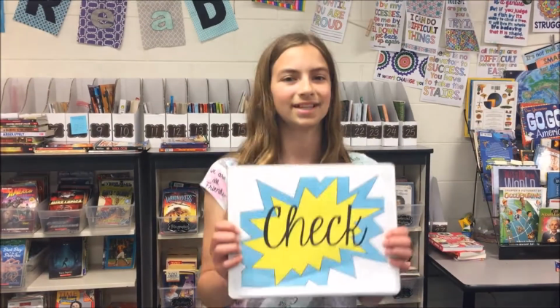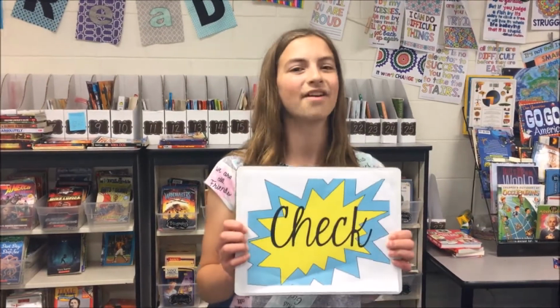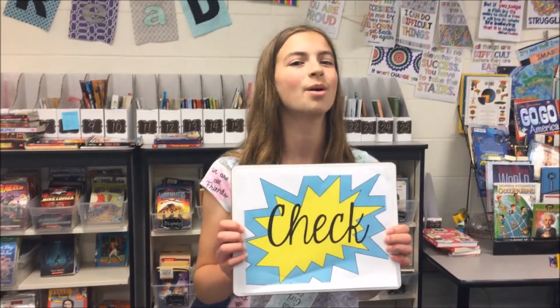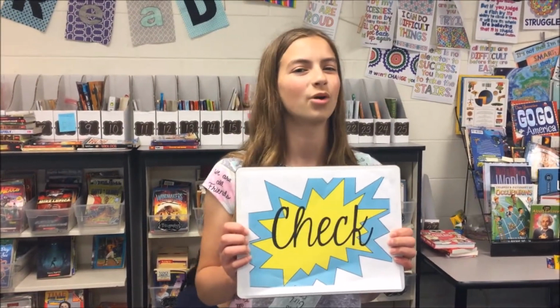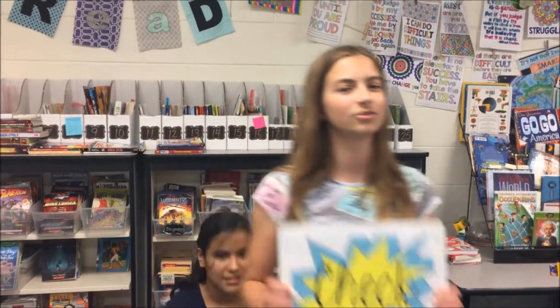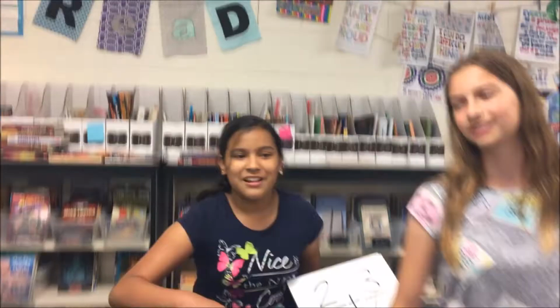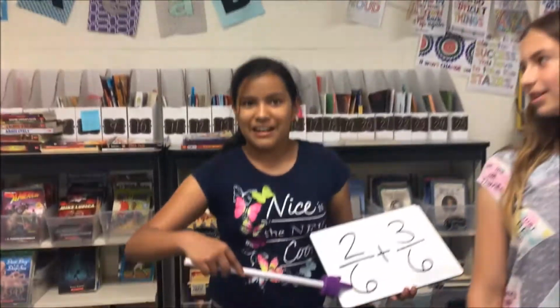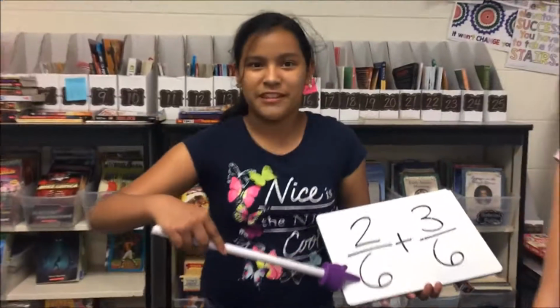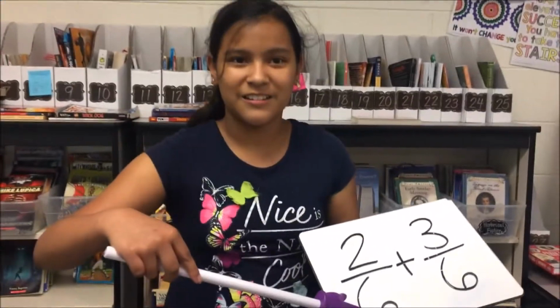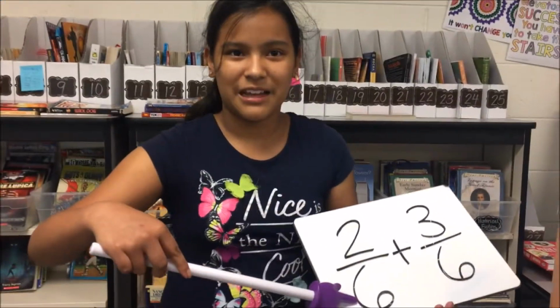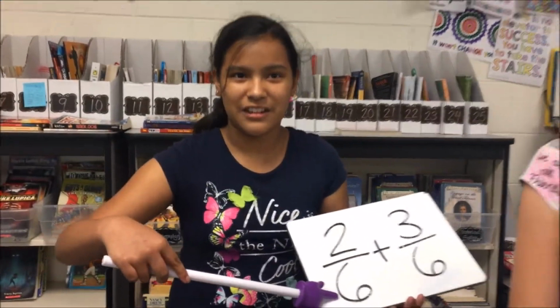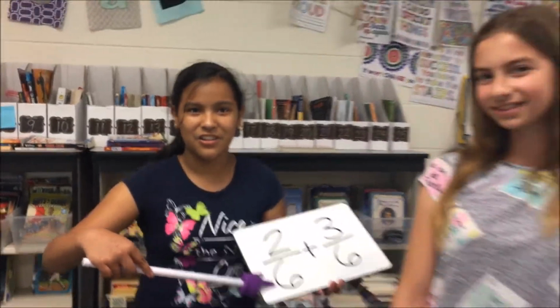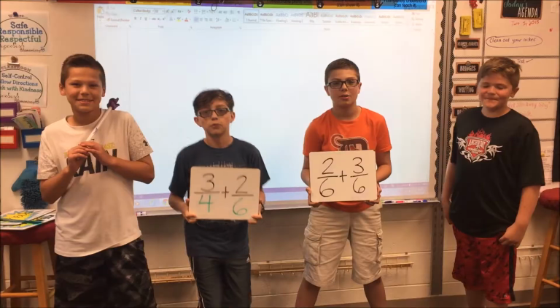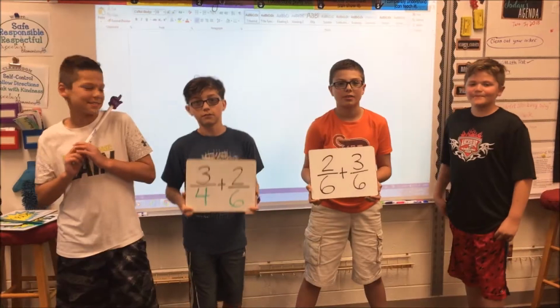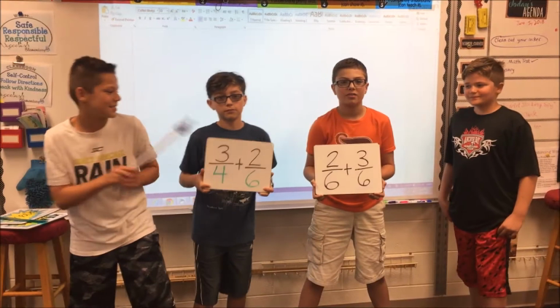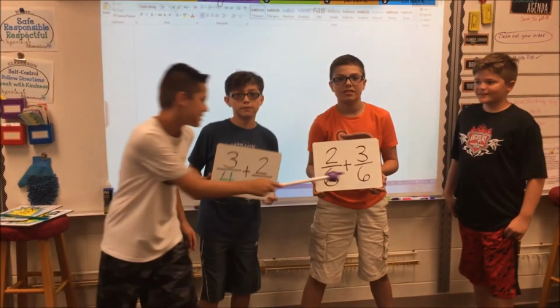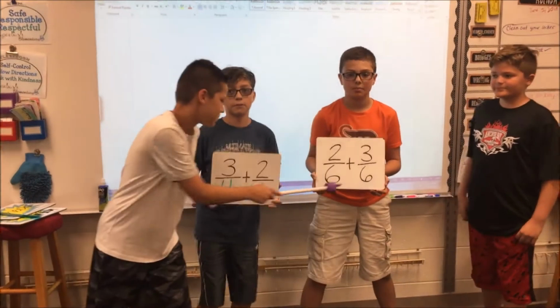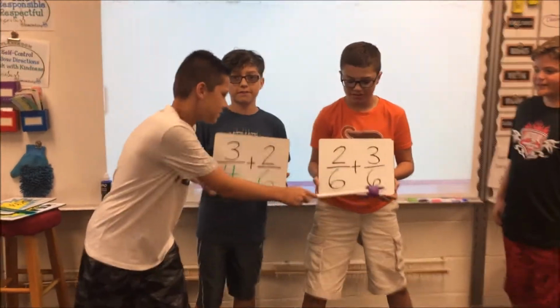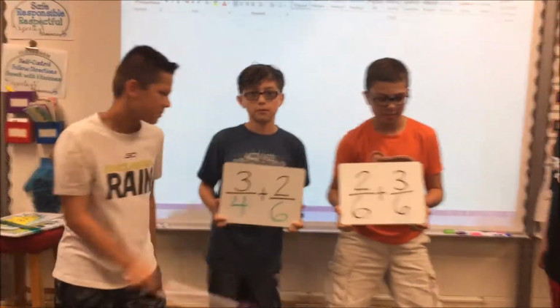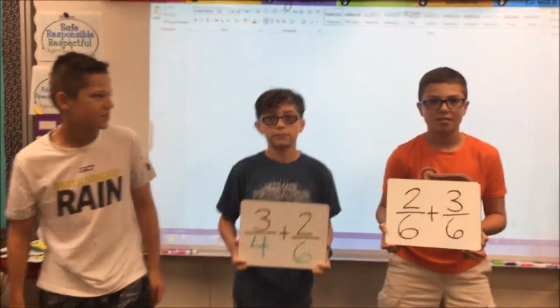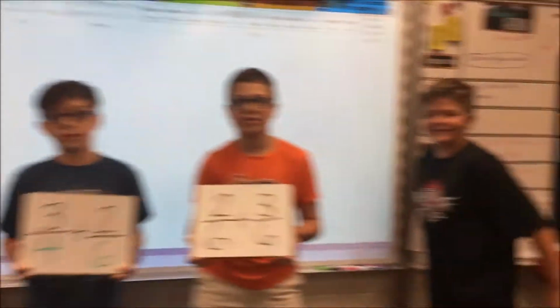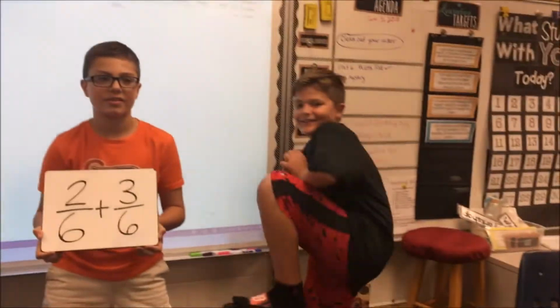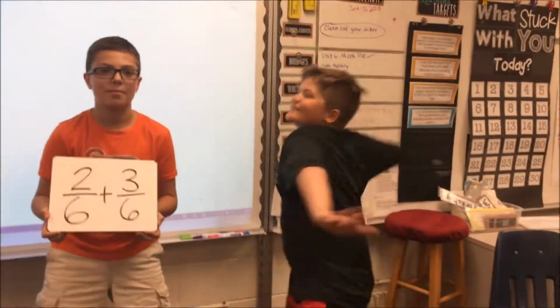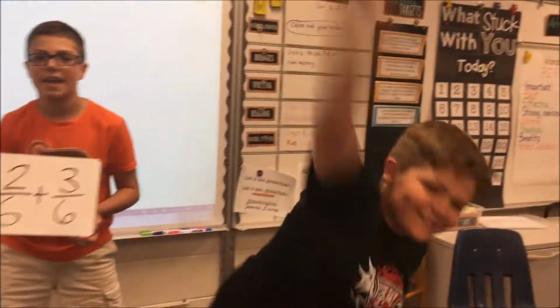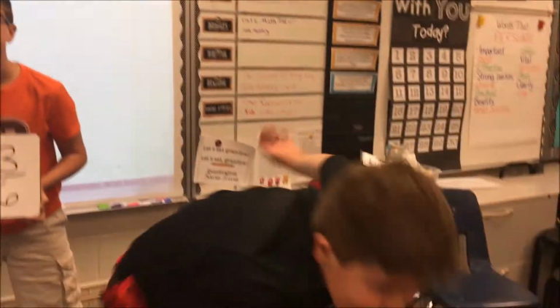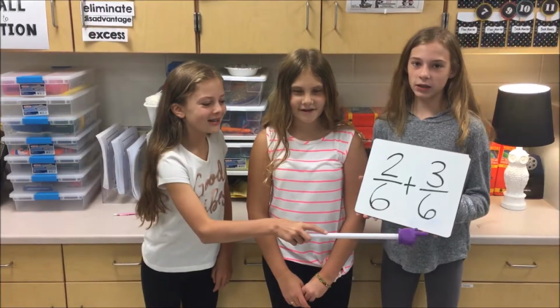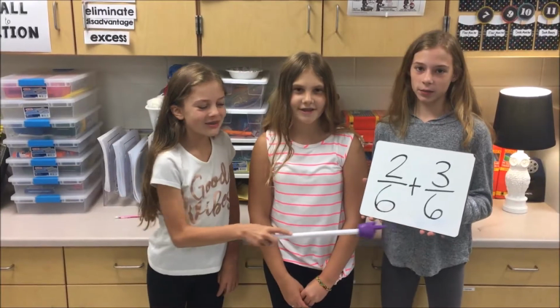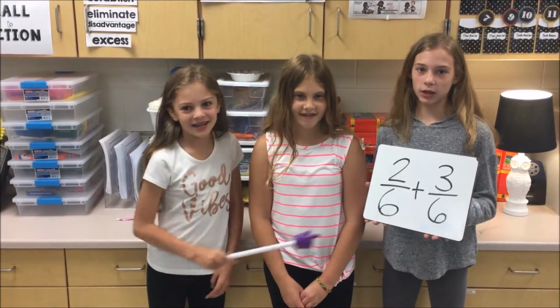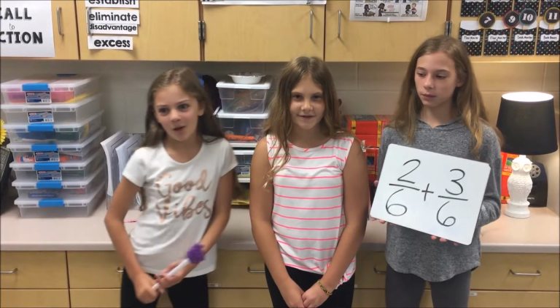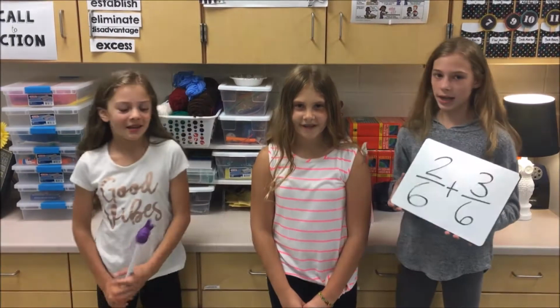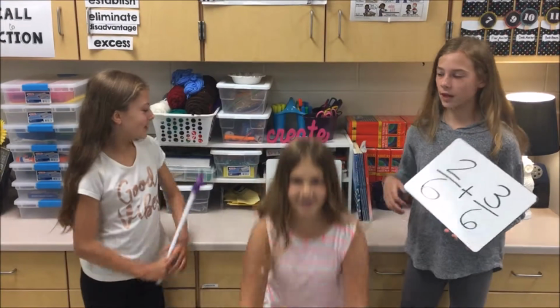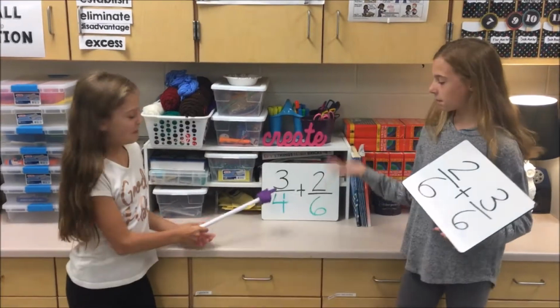Check is the first part we'll be exploring. Look at denominators, be sure you're not ignoring. You'll need to see if the numbers are the same. Make sure they're equal, that's the name of the game. If they are equal, then you're ready to go. If they are not,